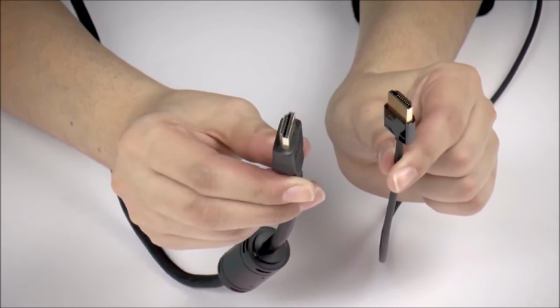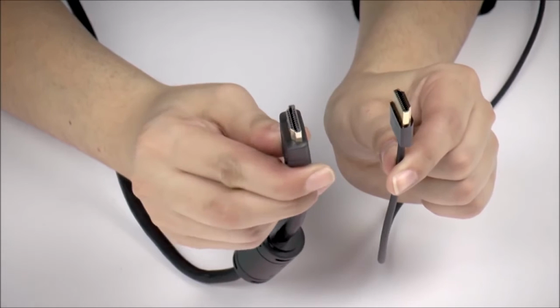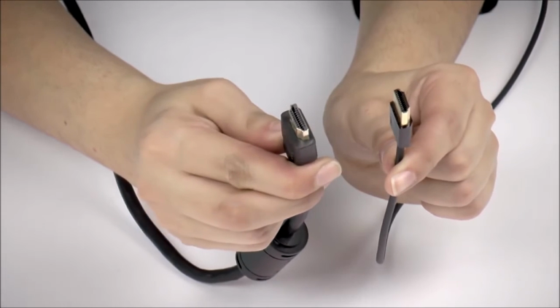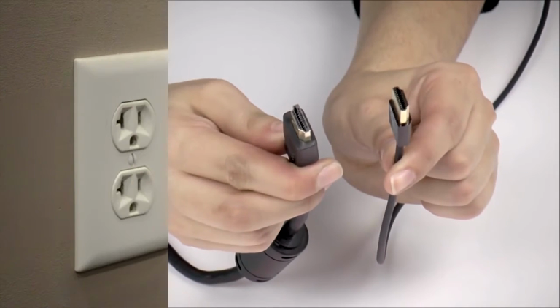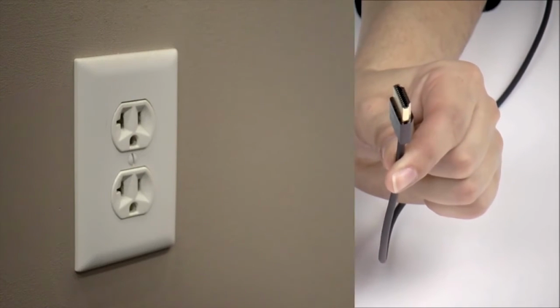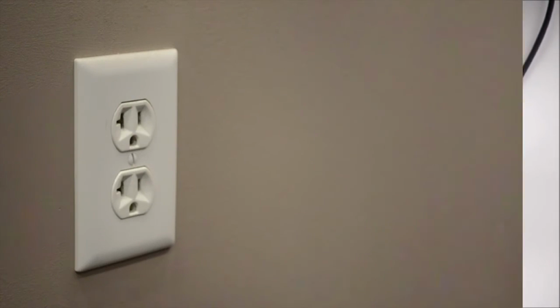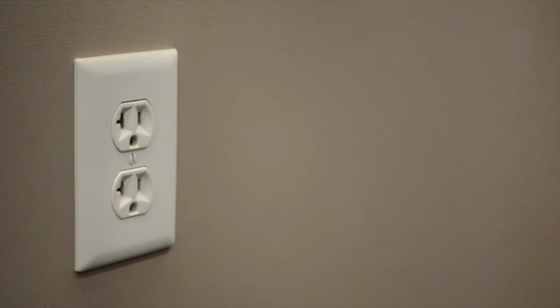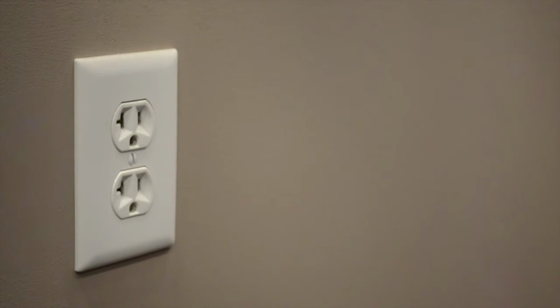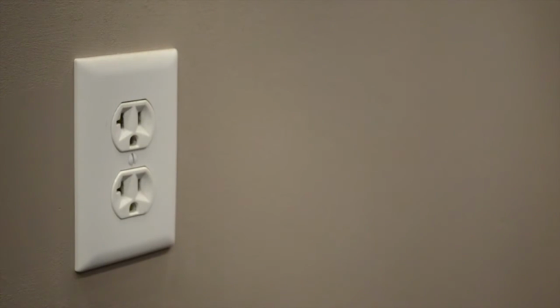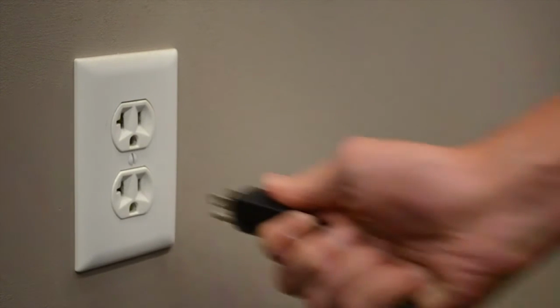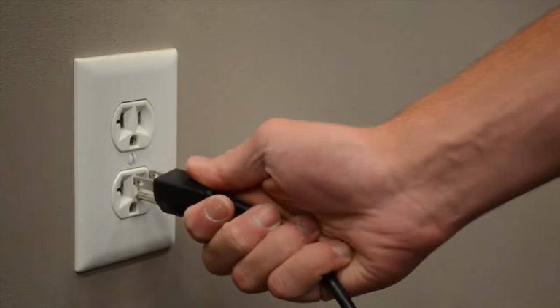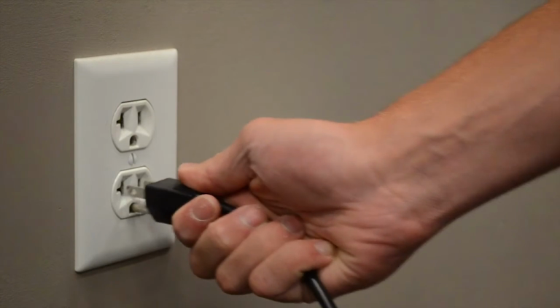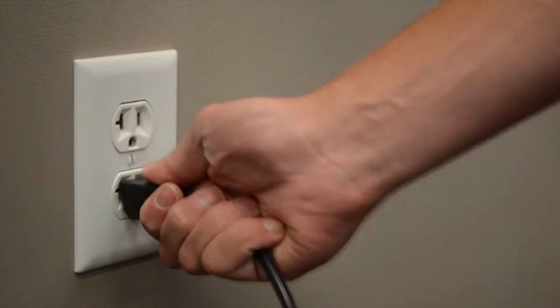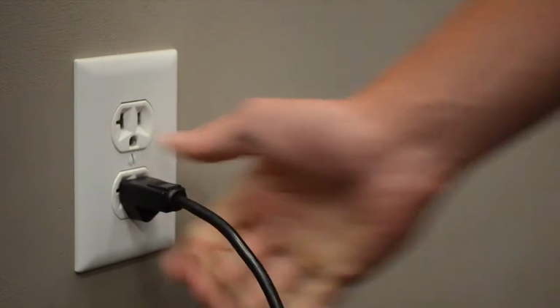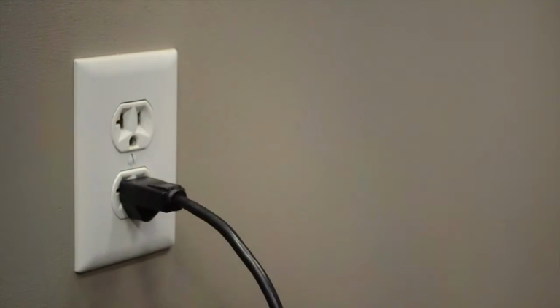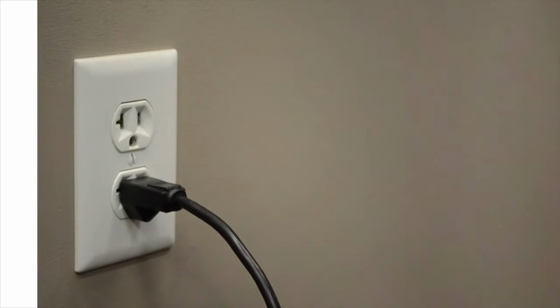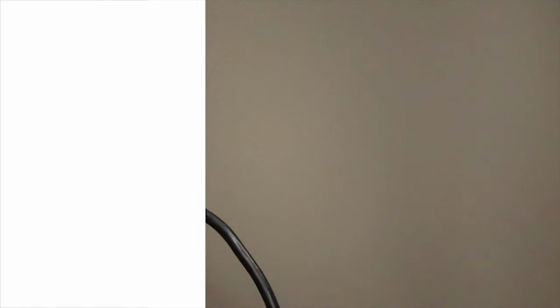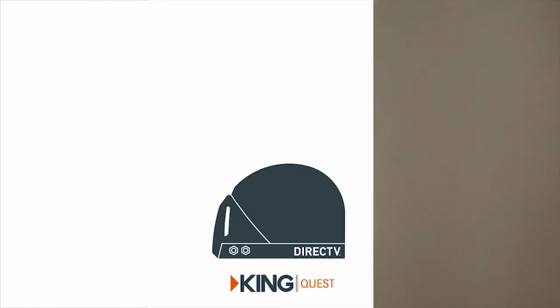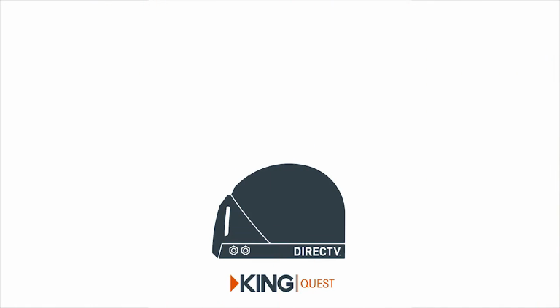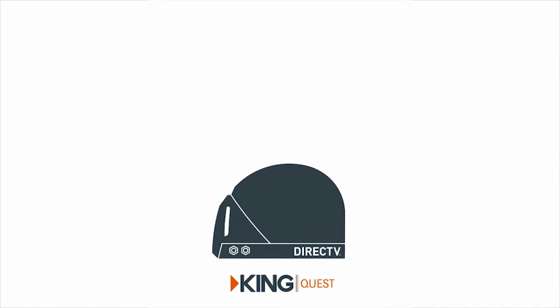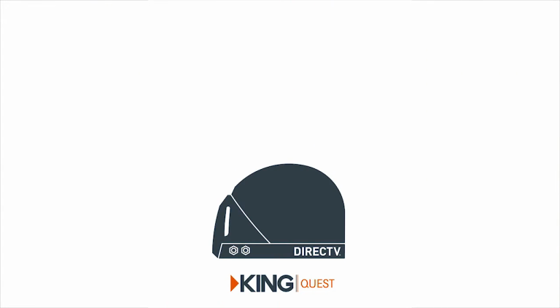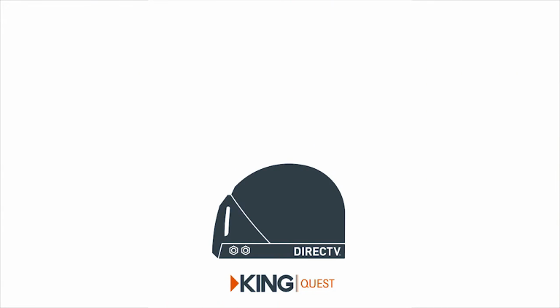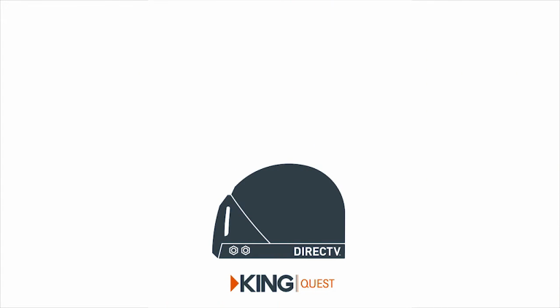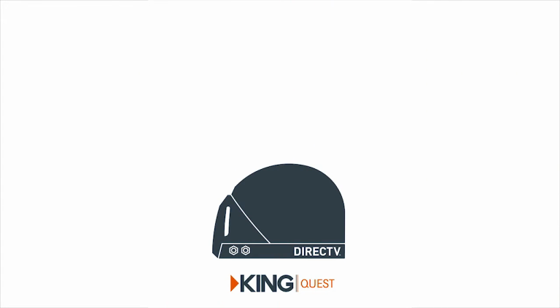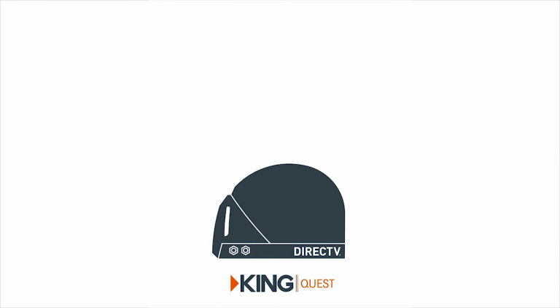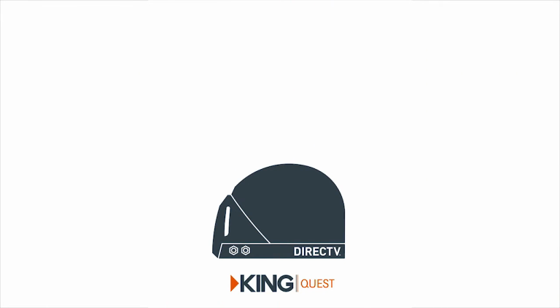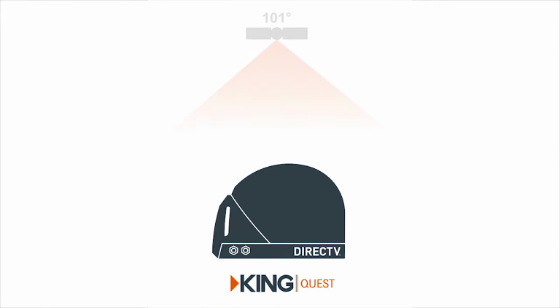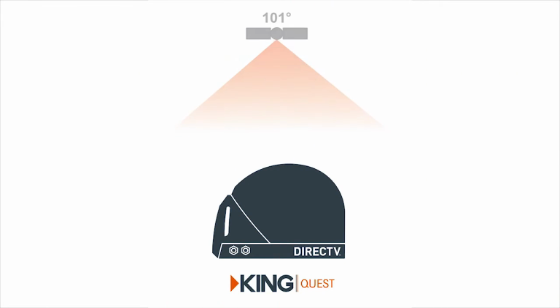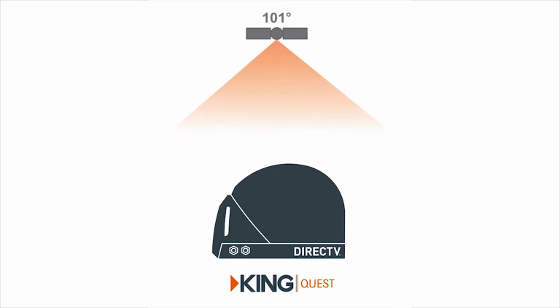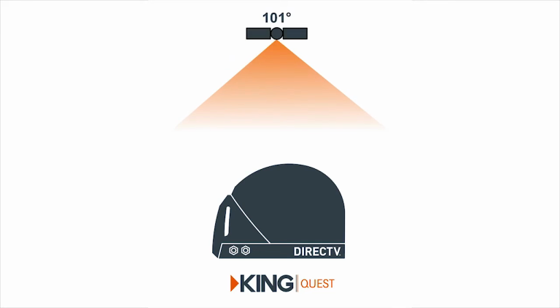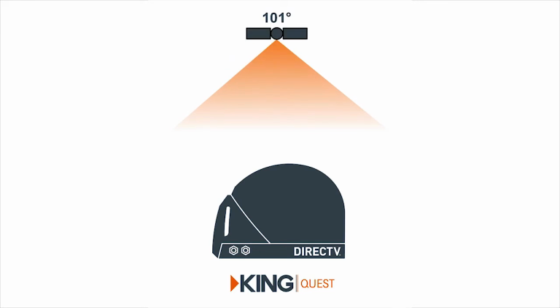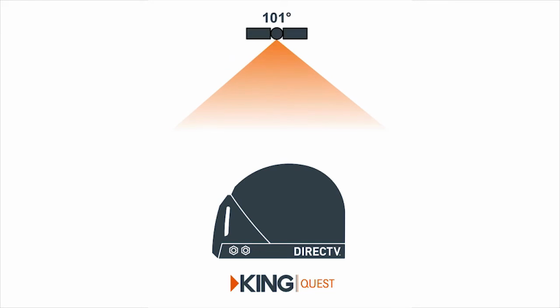Finally, plug the satellite receiver and the TV into any available 110-volt outlet. Once powered, the King Quest will automatically start its search and find your satellite signal.